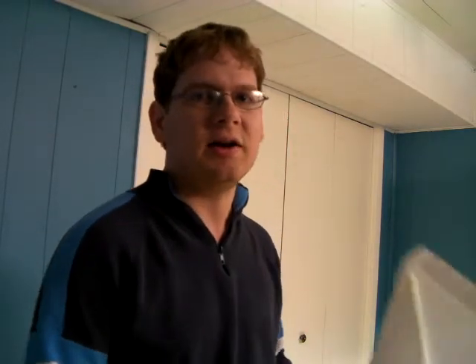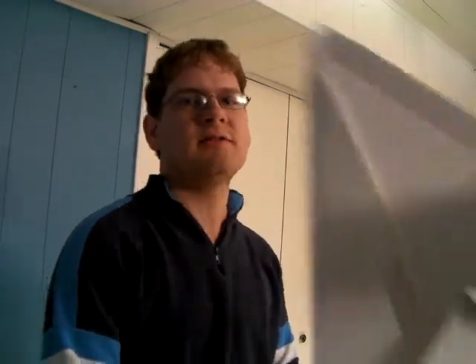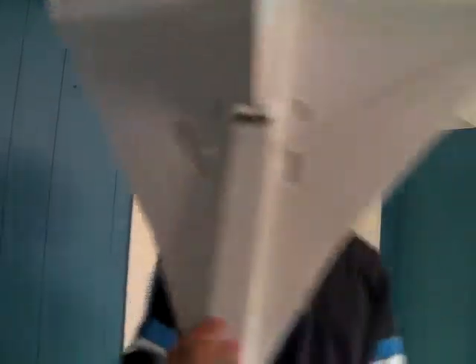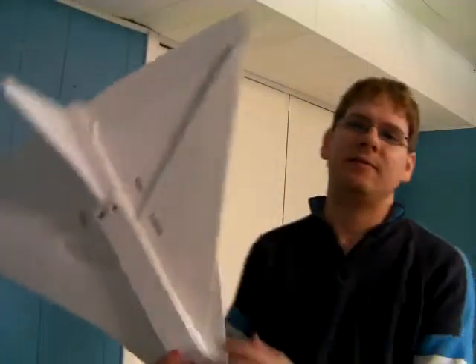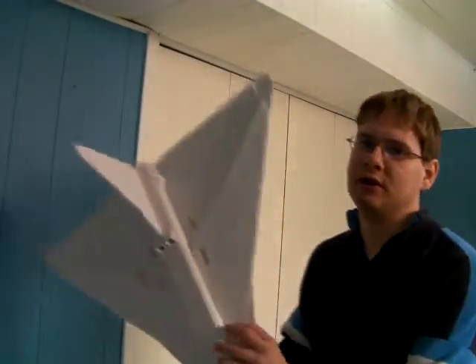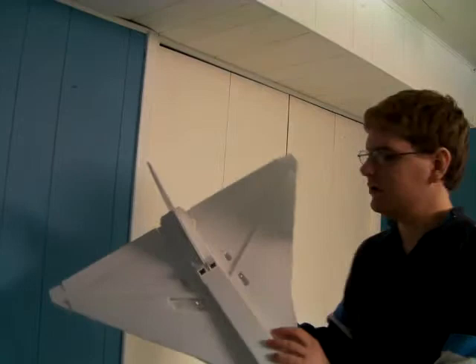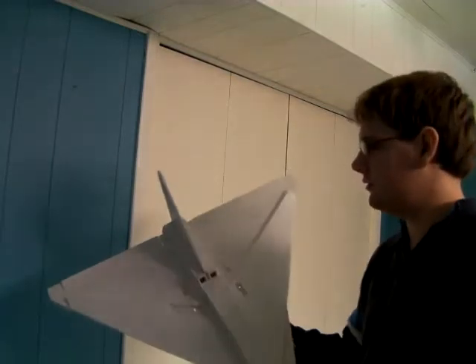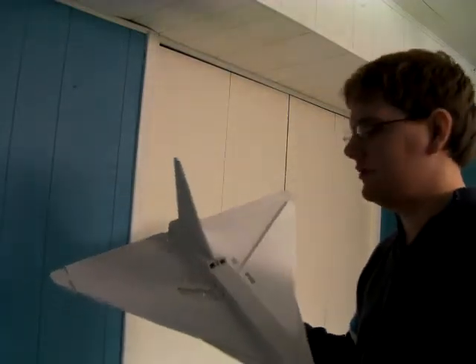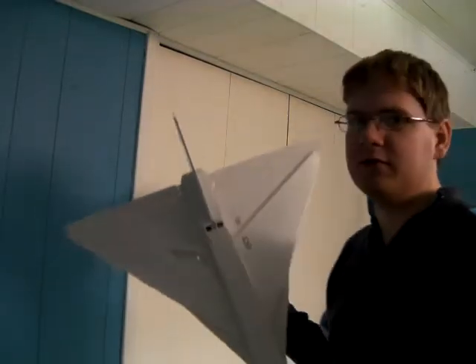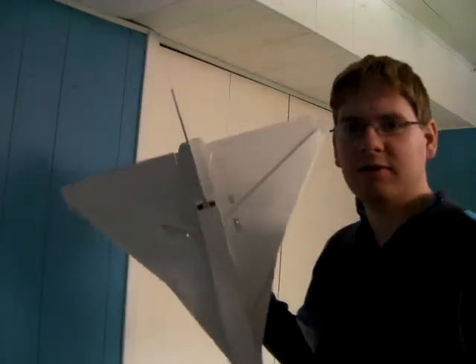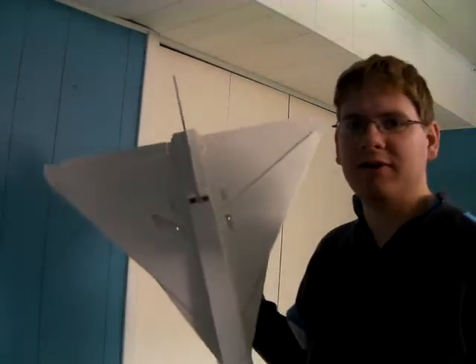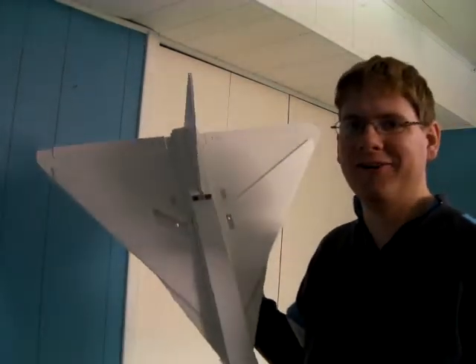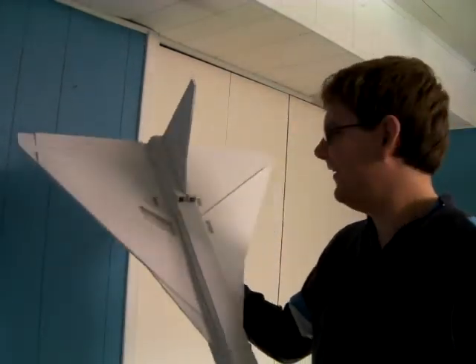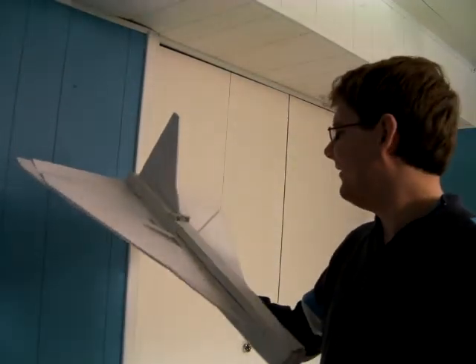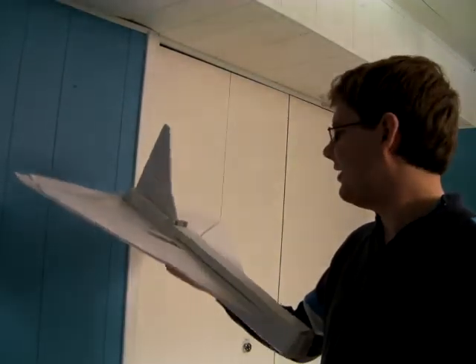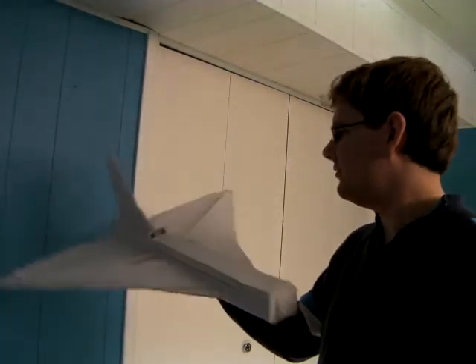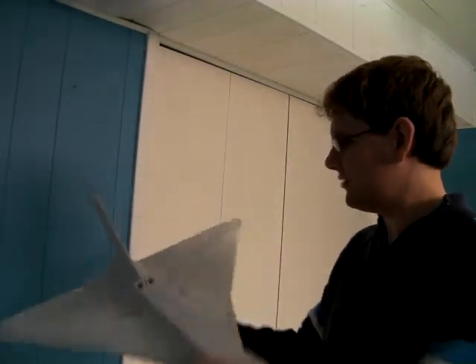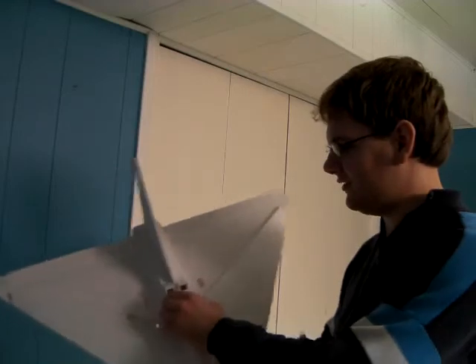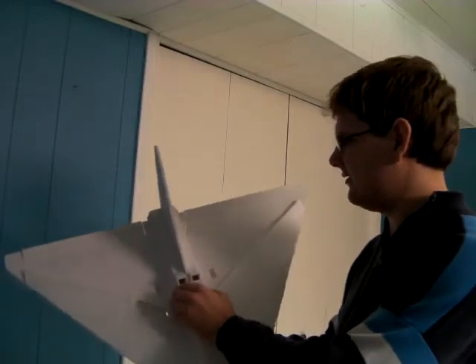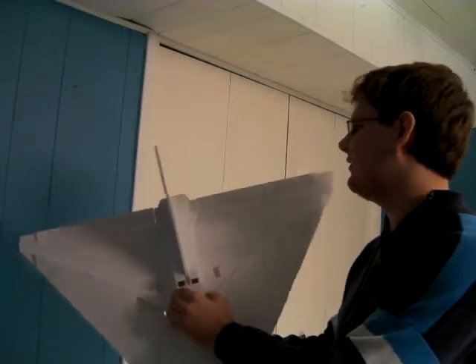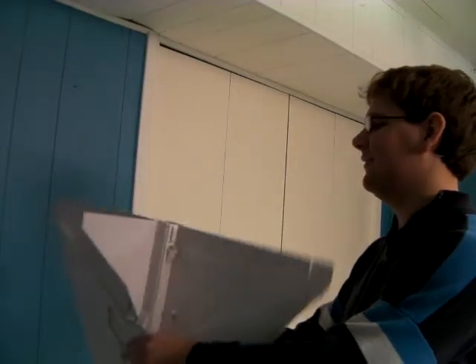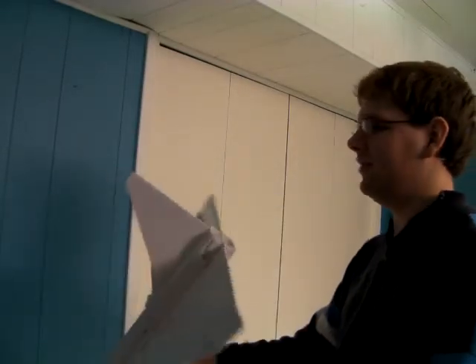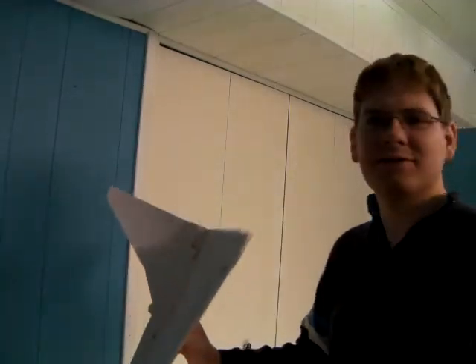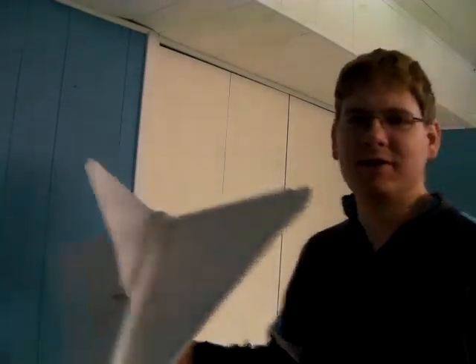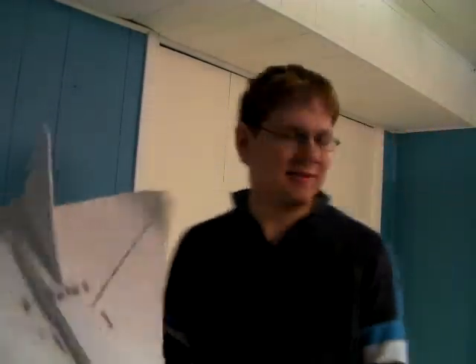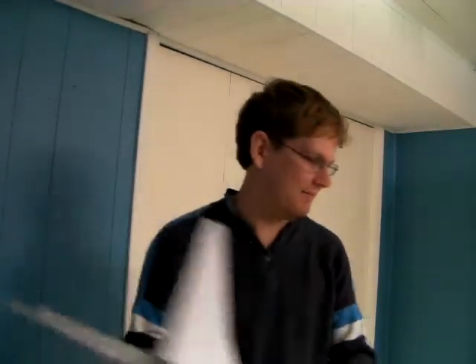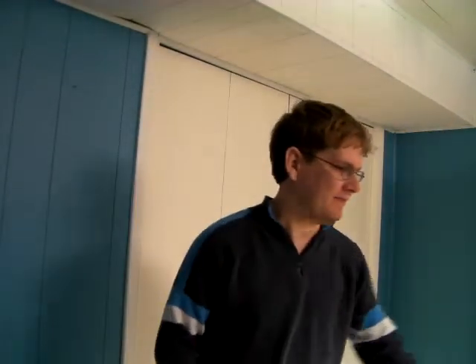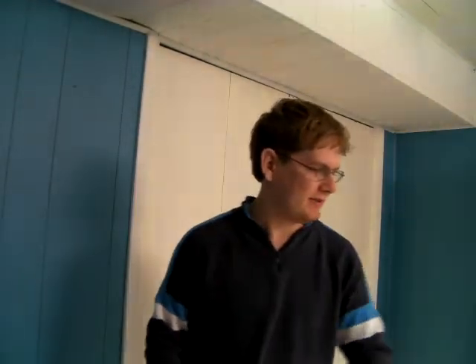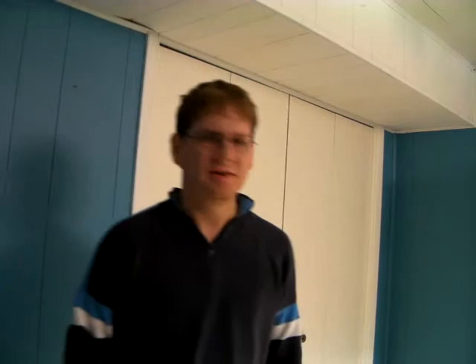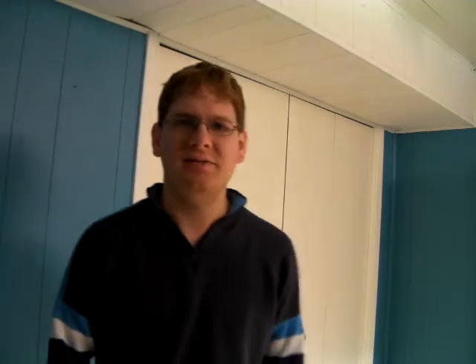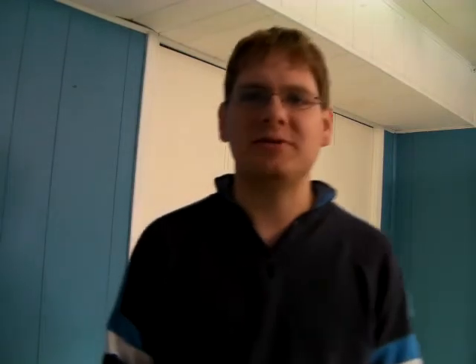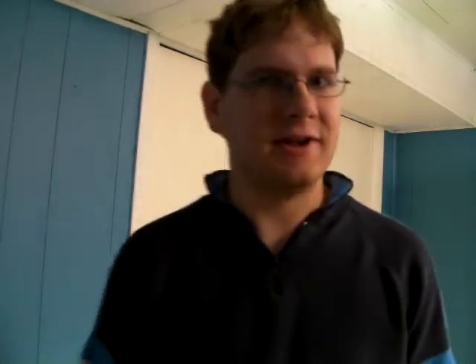So that's the Delta Mark II, also known as the Falcon Wing — a failure. But I held onto it to show you guys. The Delta Mark III has a lot of refinements, and I'll show you that next. Next video coming soon.